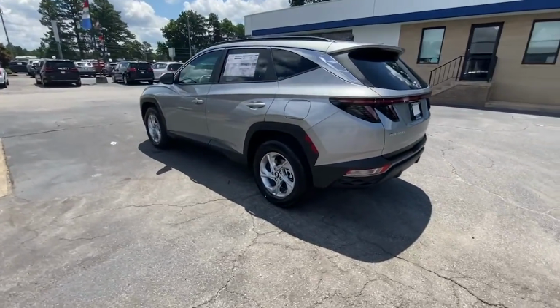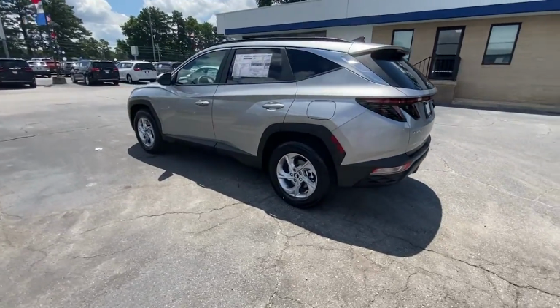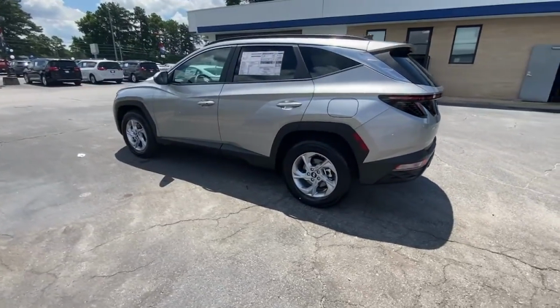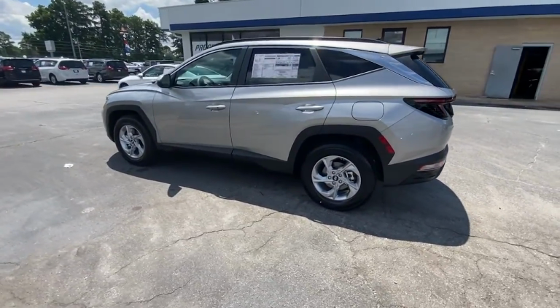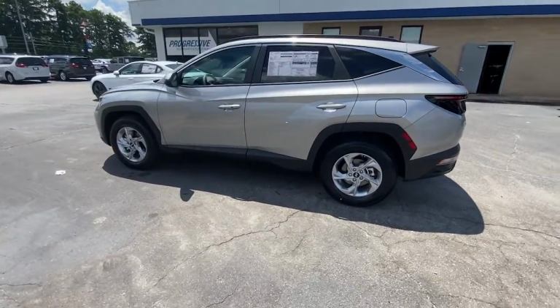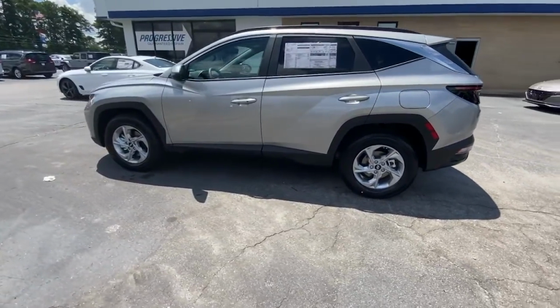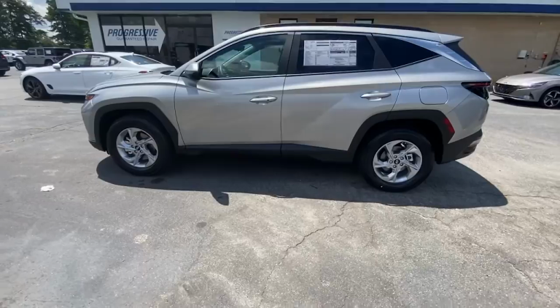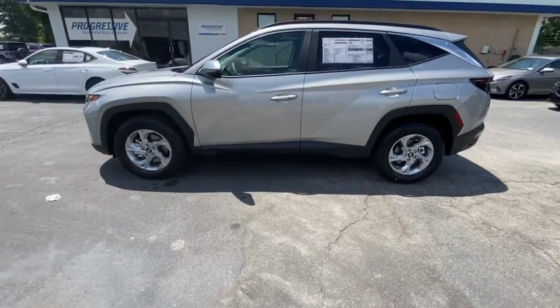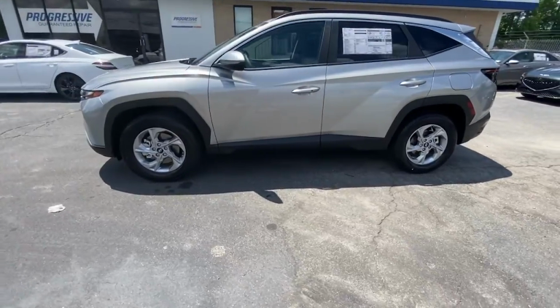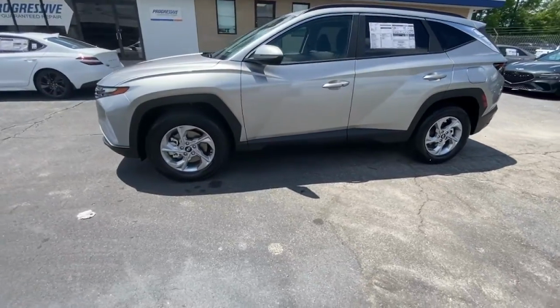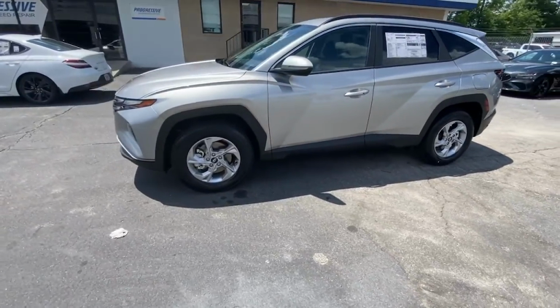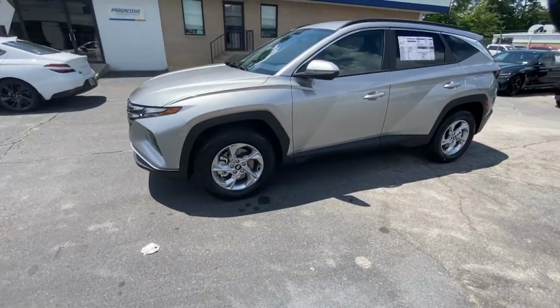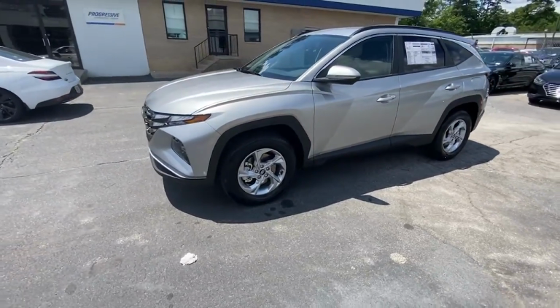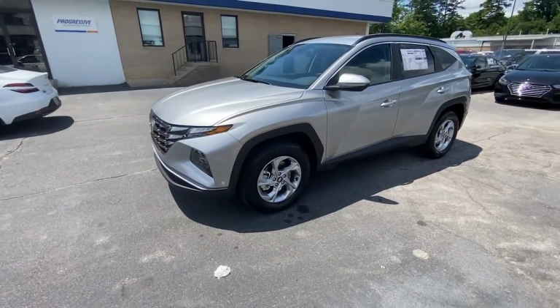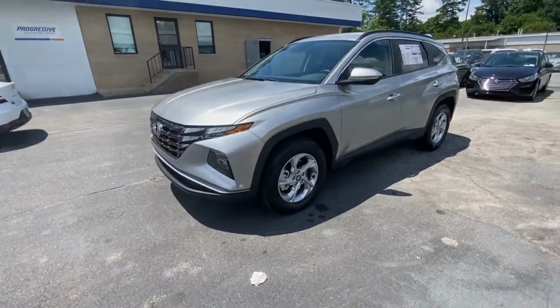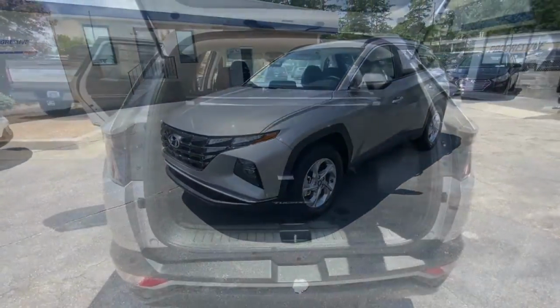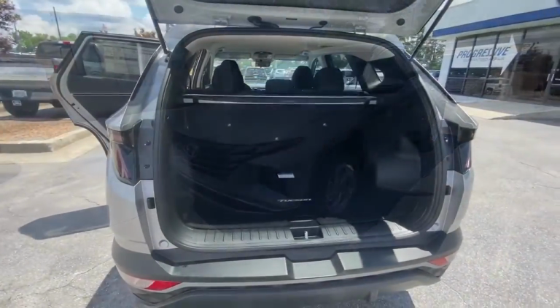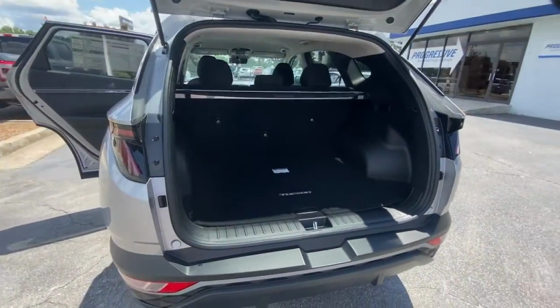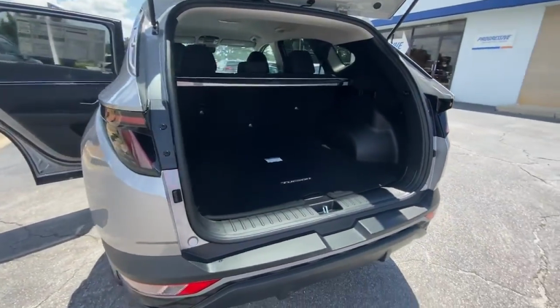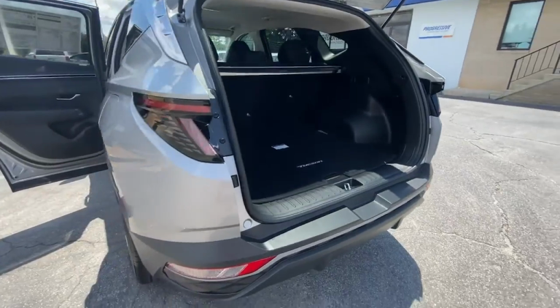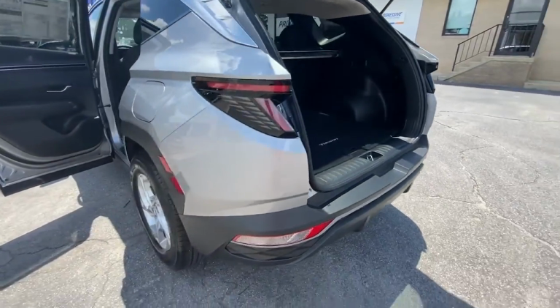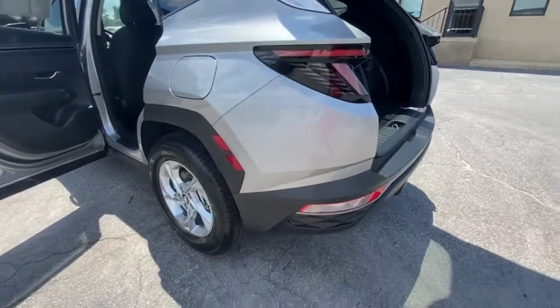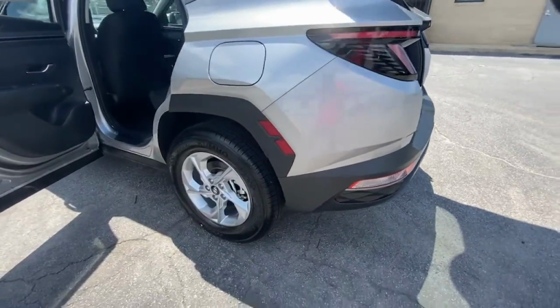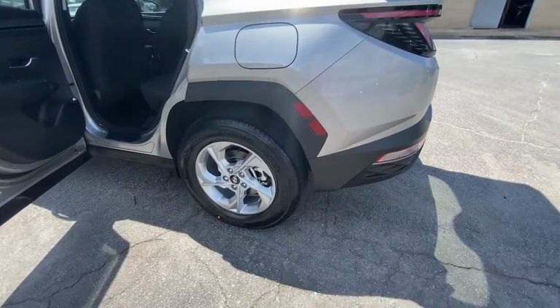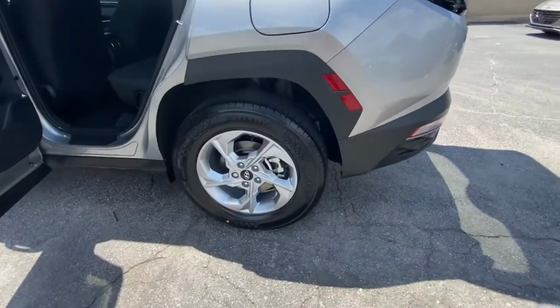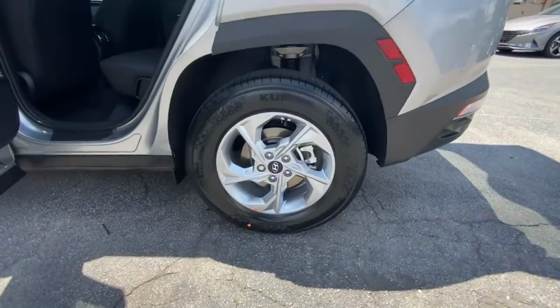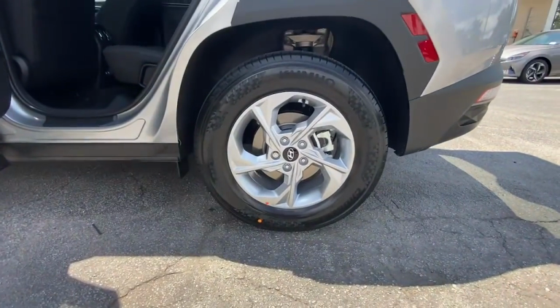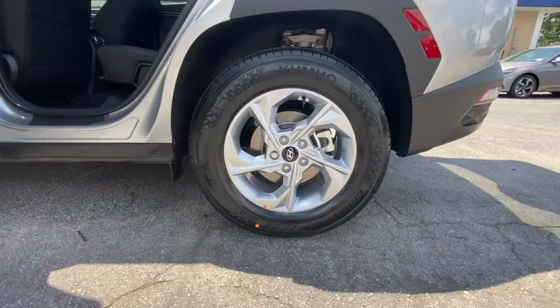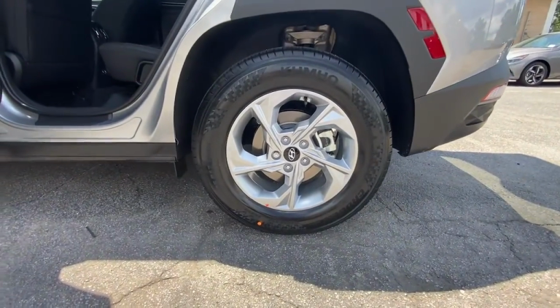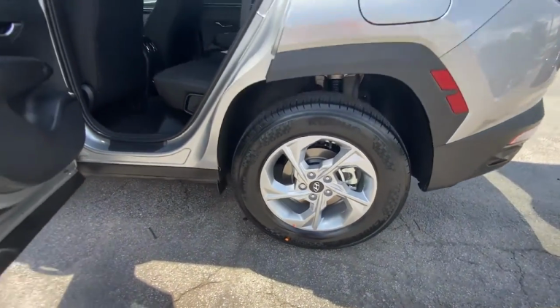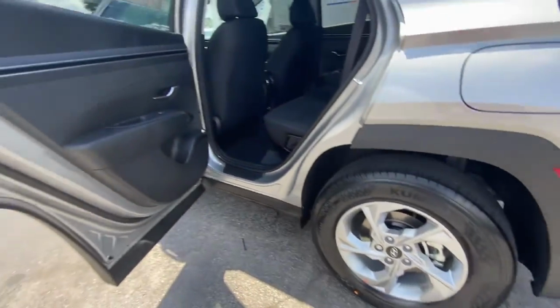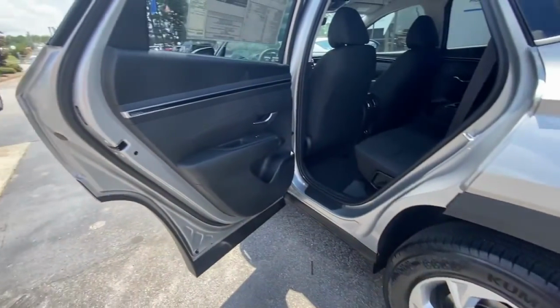this stylish compact crossover stand out from the crowd. Elevate the quality and comfort of your daily drive — get into this outstanding Tucson. Come in for a fun and easy test drive; our team will make it the best part of your day.